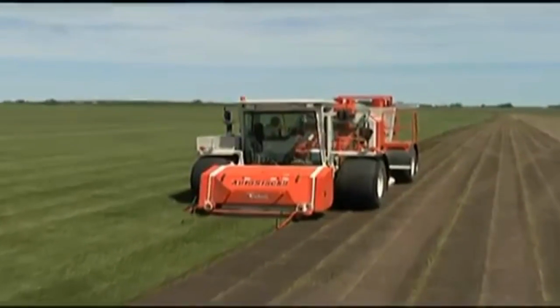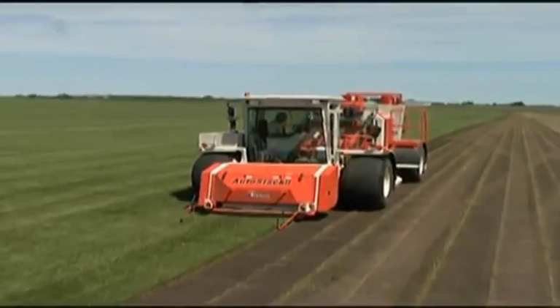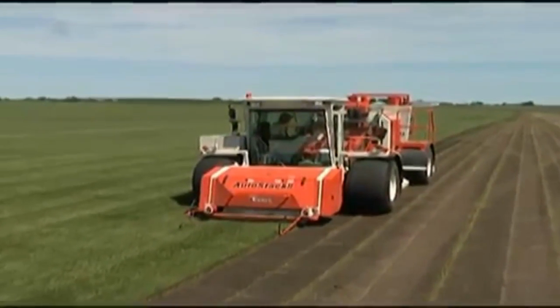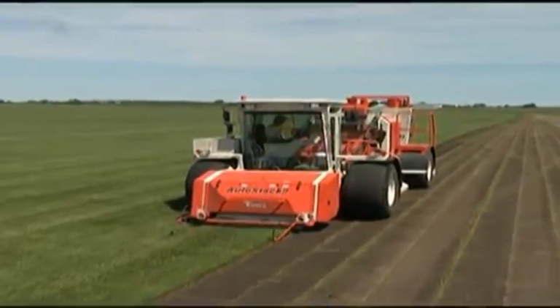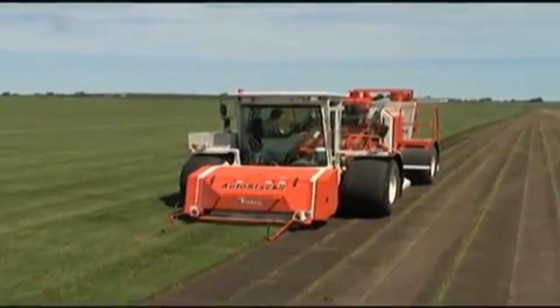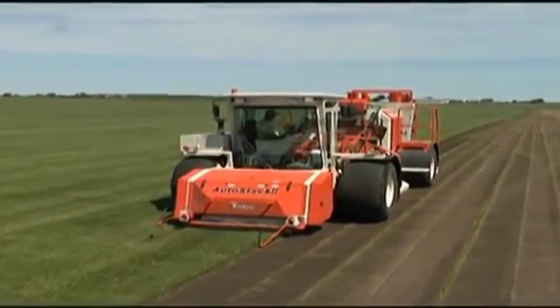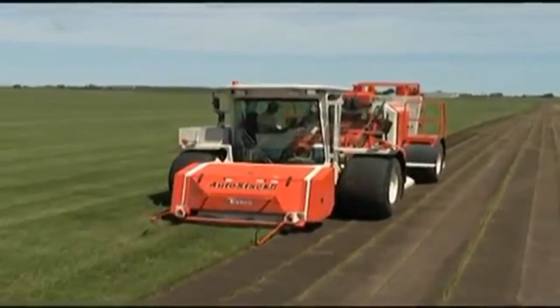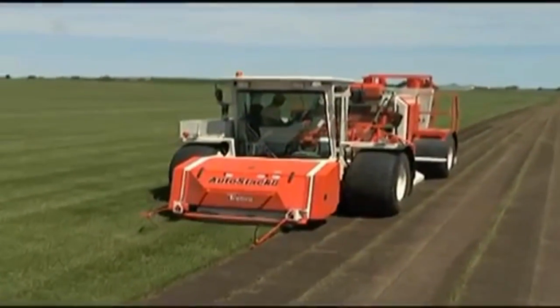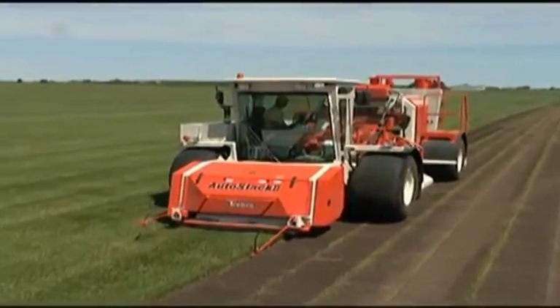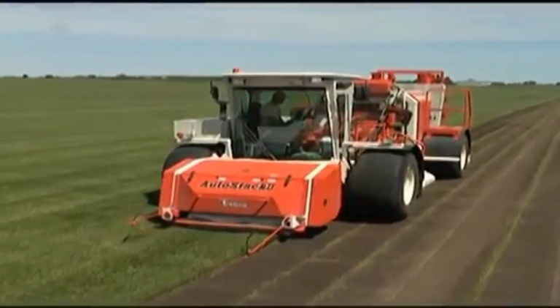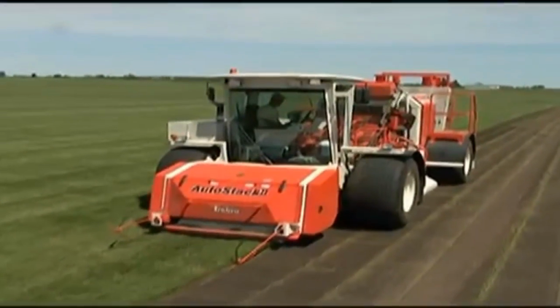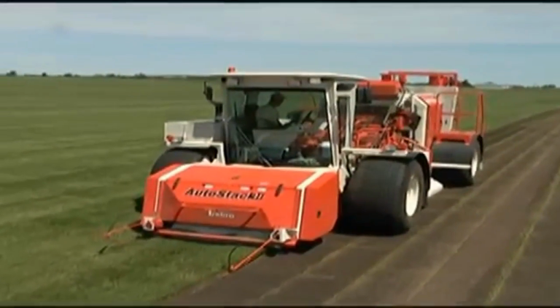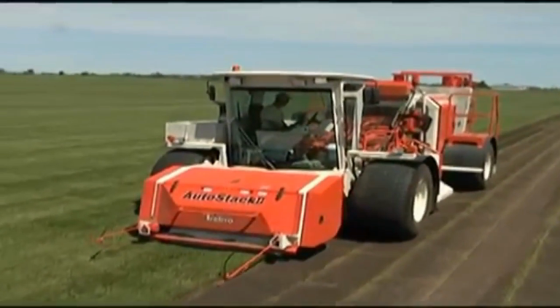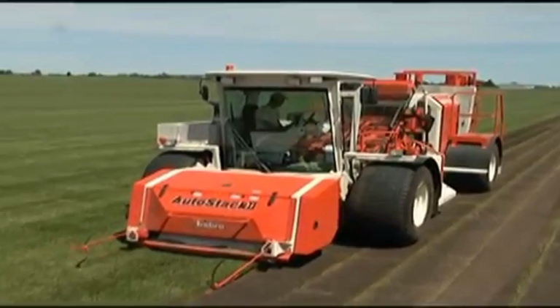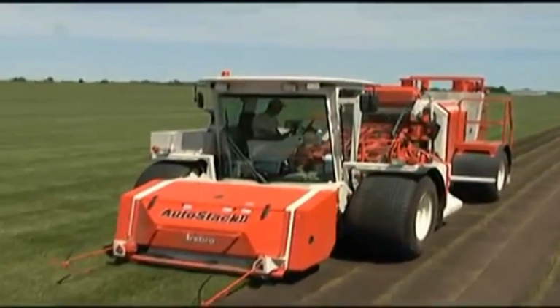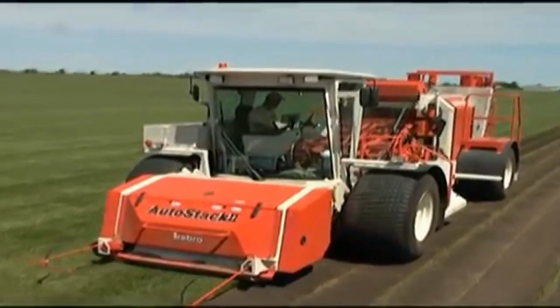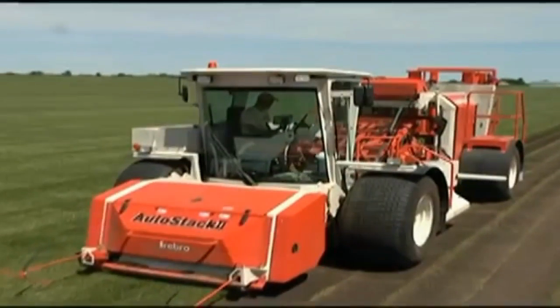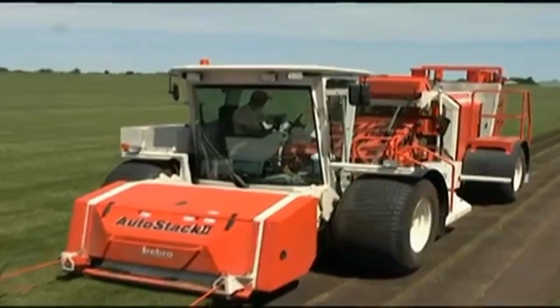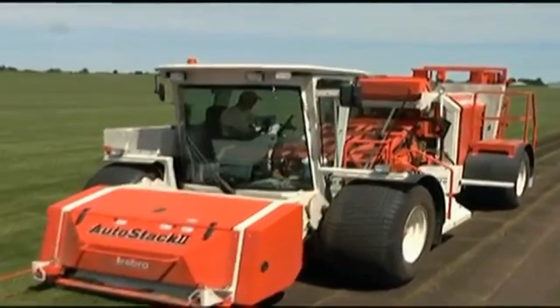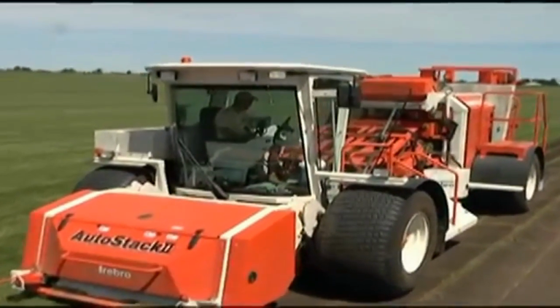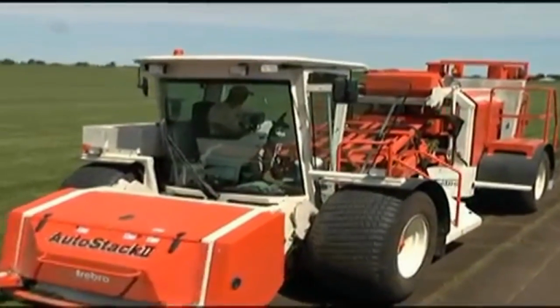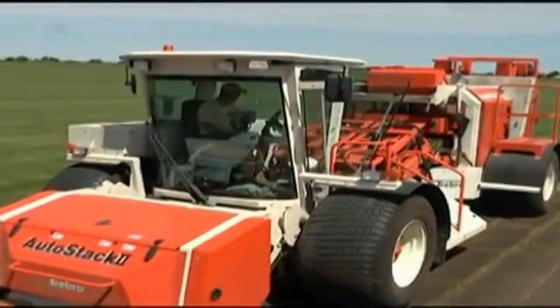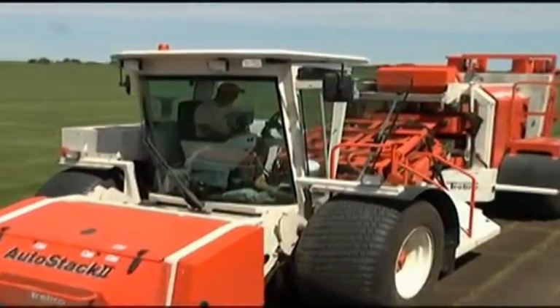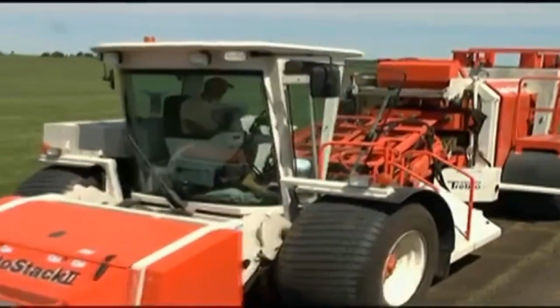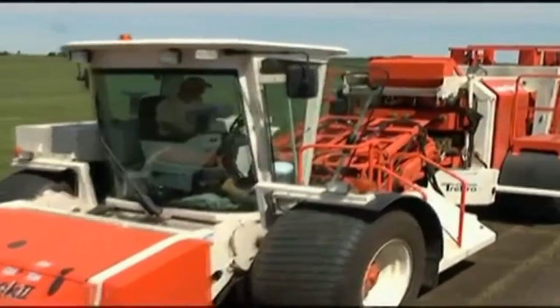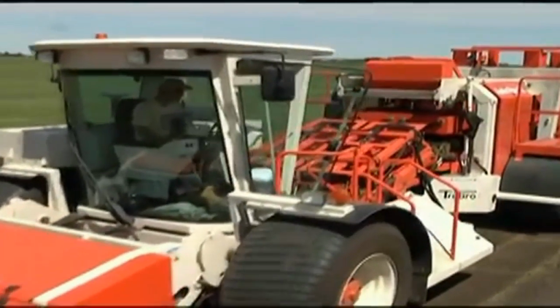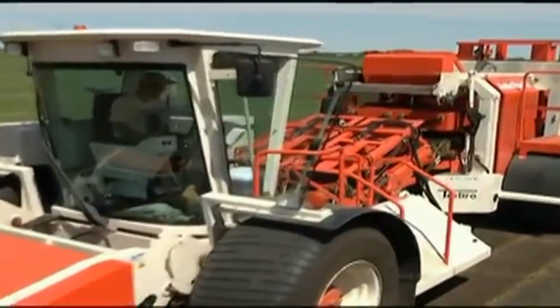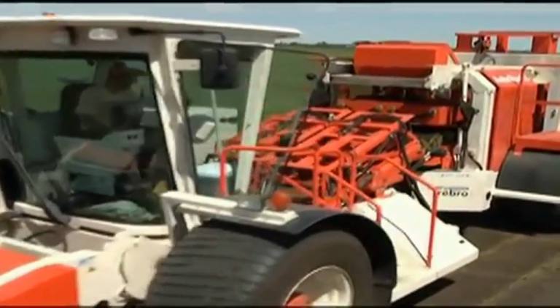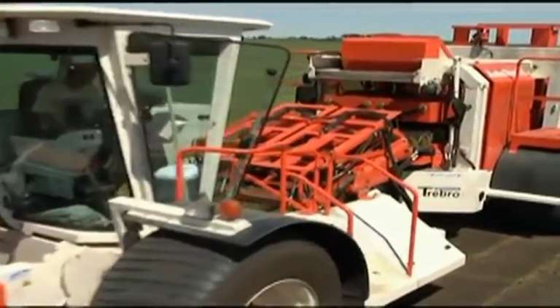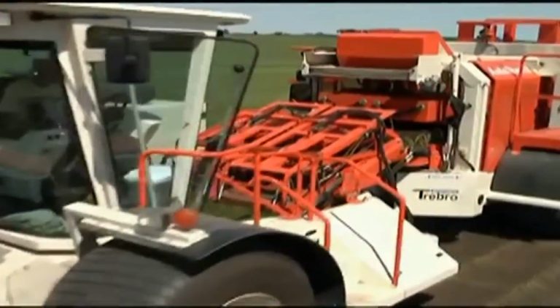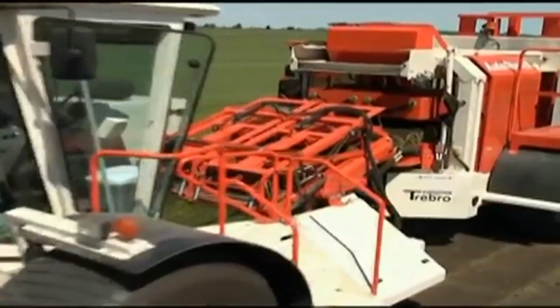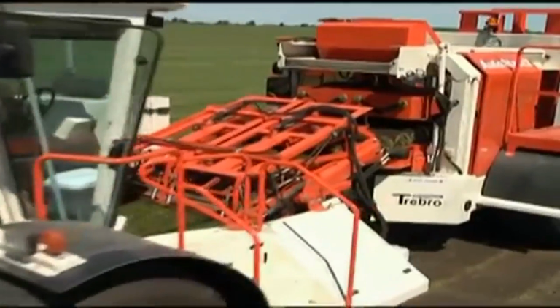Not only does it feature Trebro's economy, reliability, and time-tested value, it also incorporates many new features that set it apart from any other turf harvester on the market today.